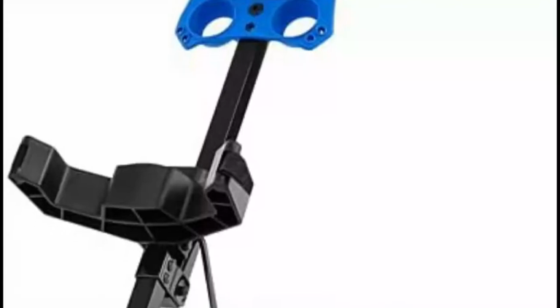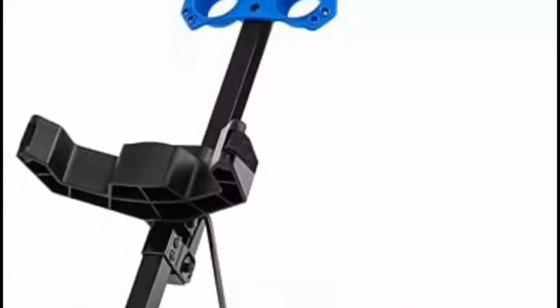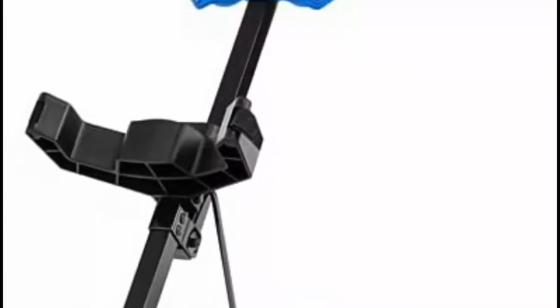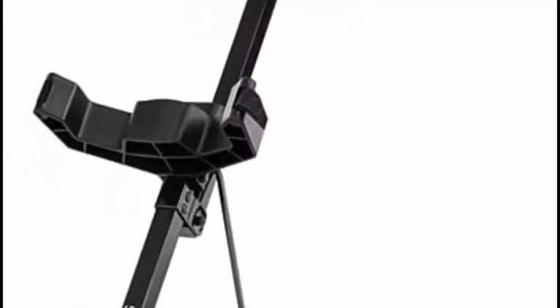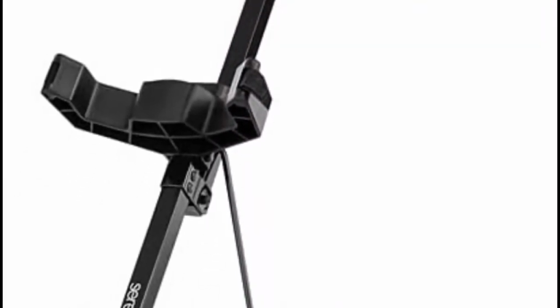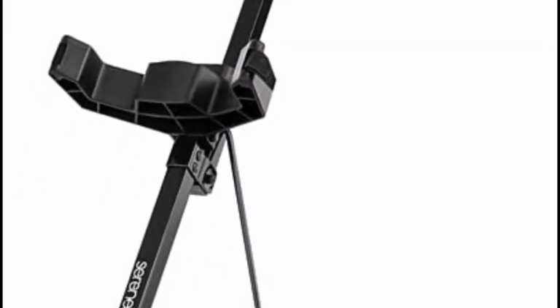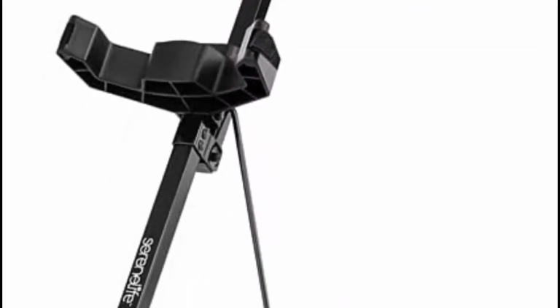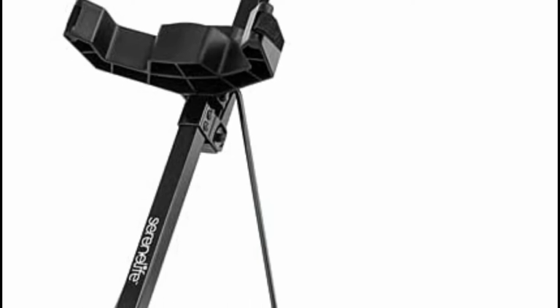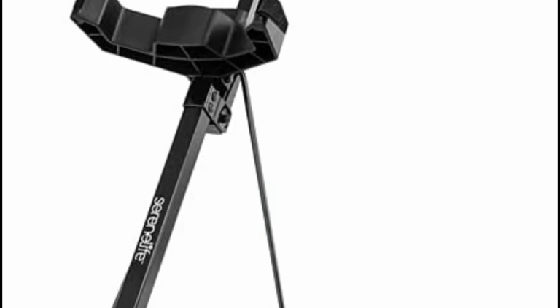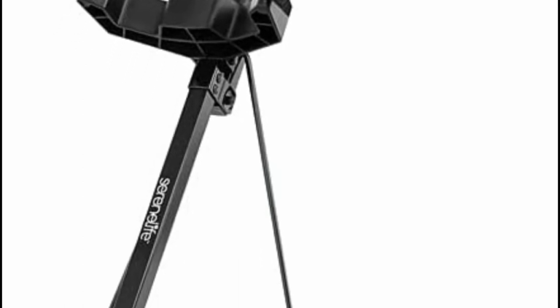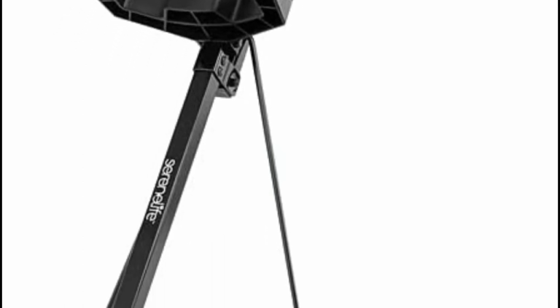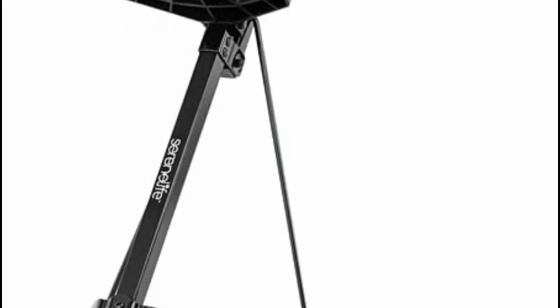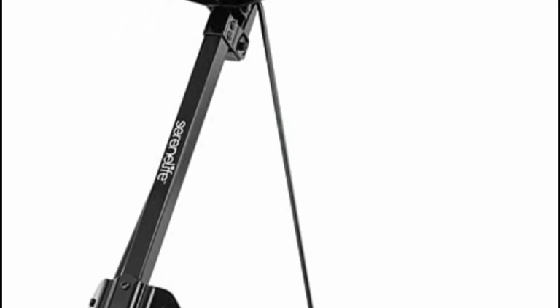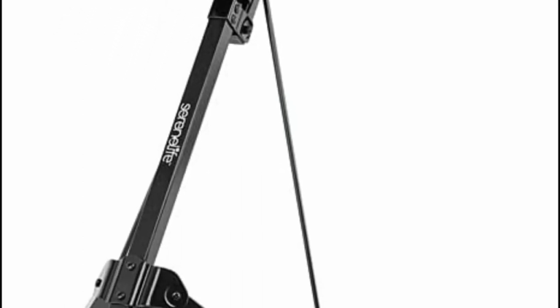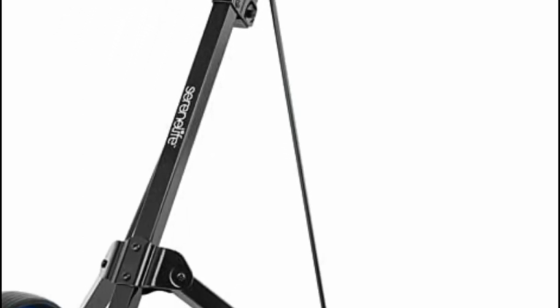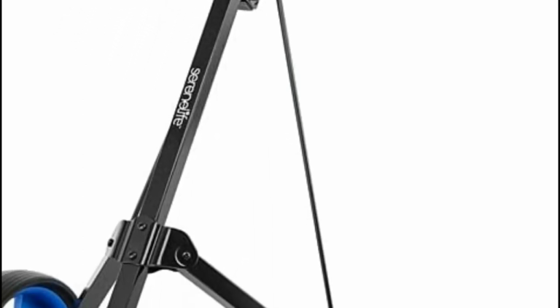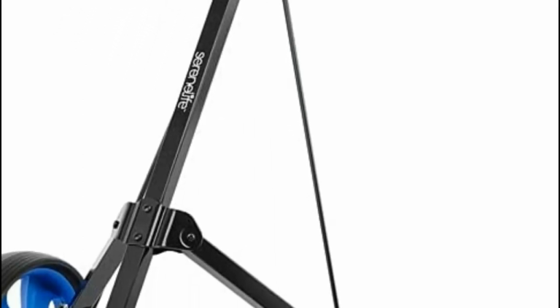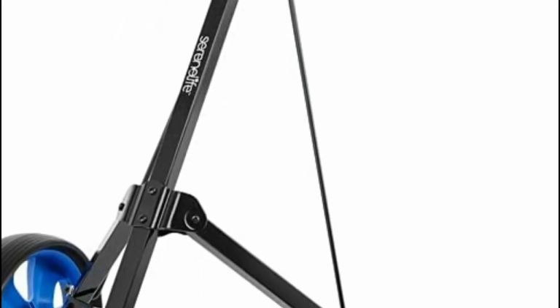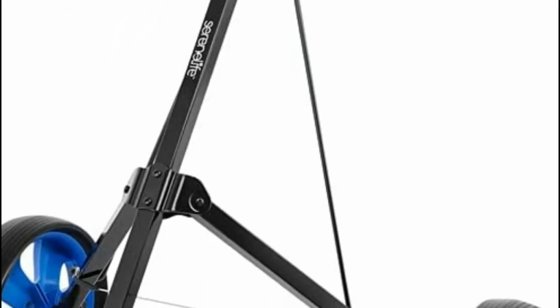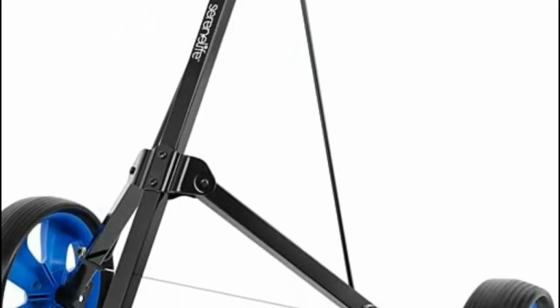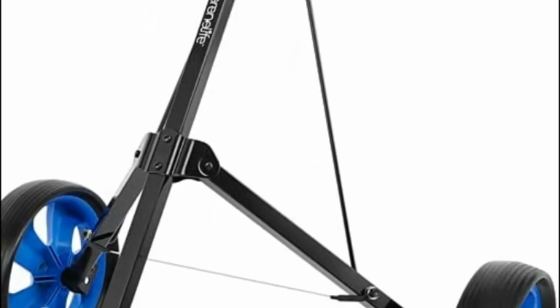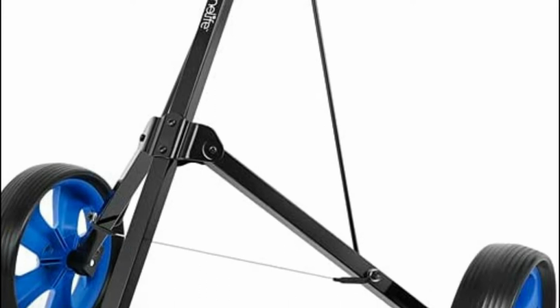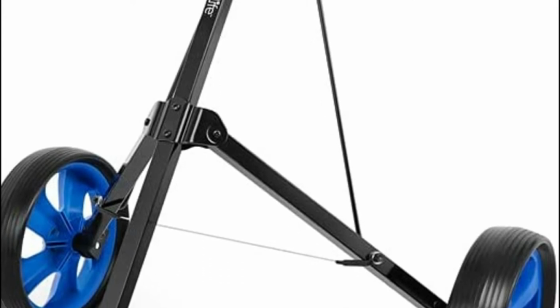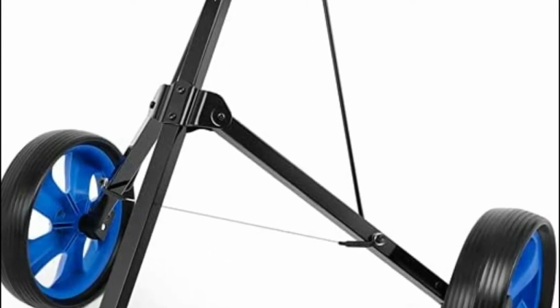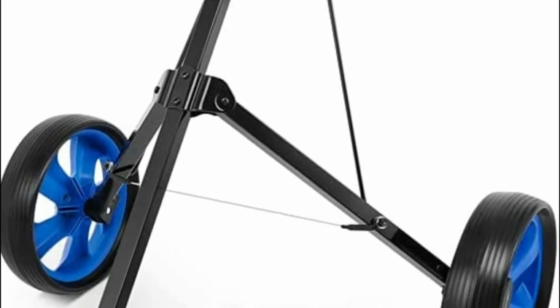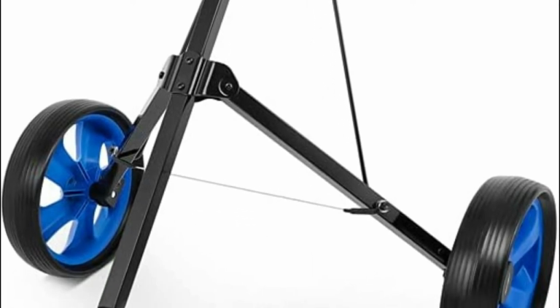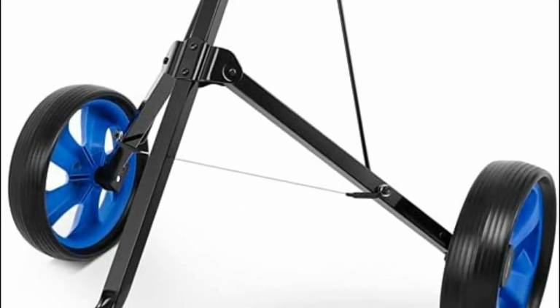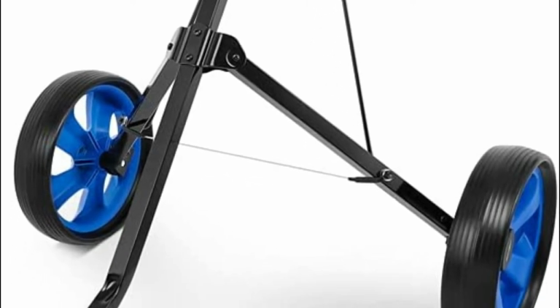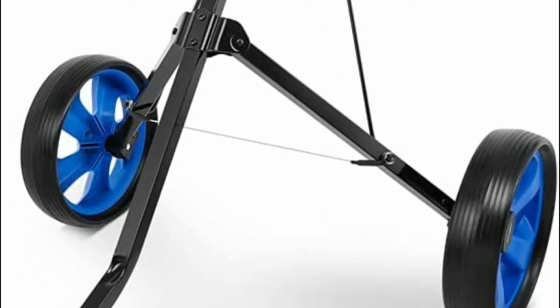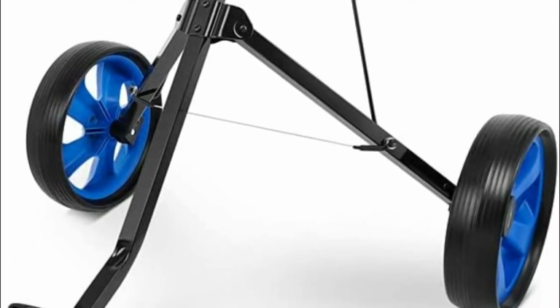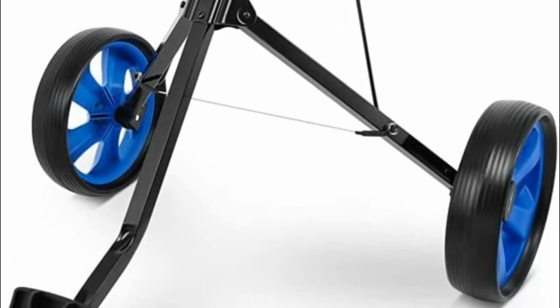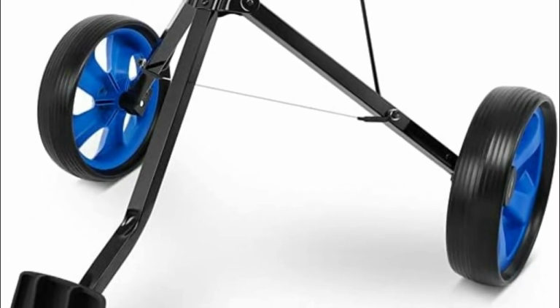It also assists in moving the cart effortlessly. The push-pull golf cart bag stroller has a compact design that can be folded and is easy to fold and unfold in minutes for easy storage and transportation.